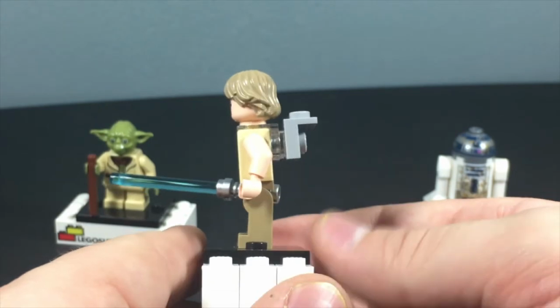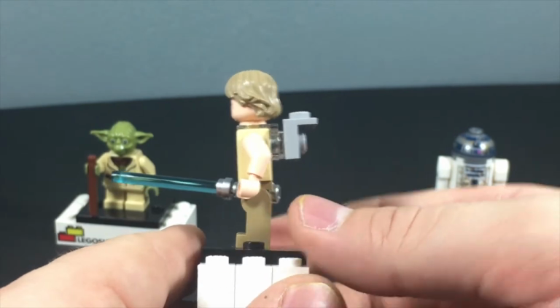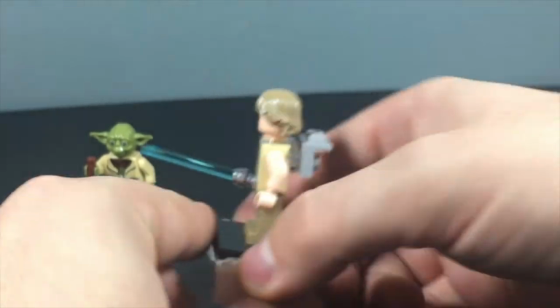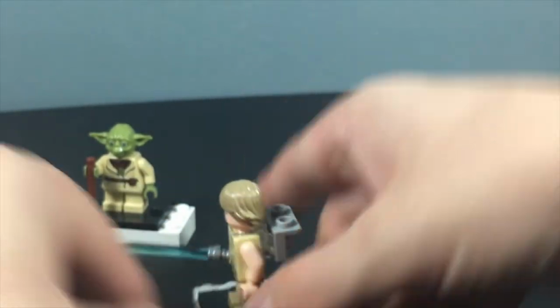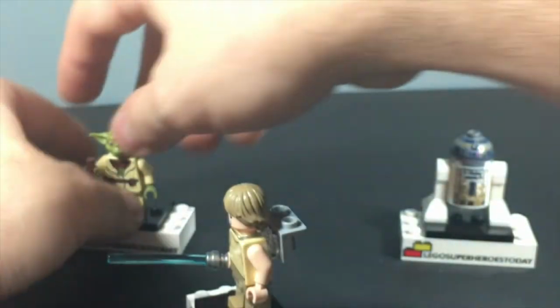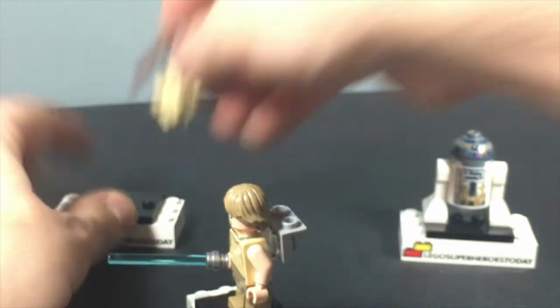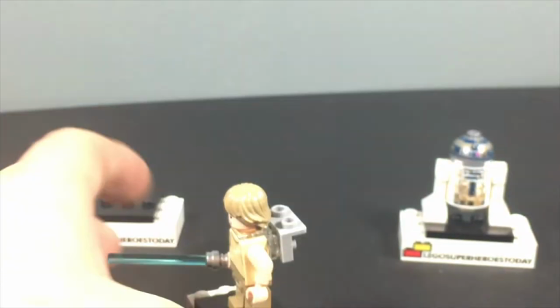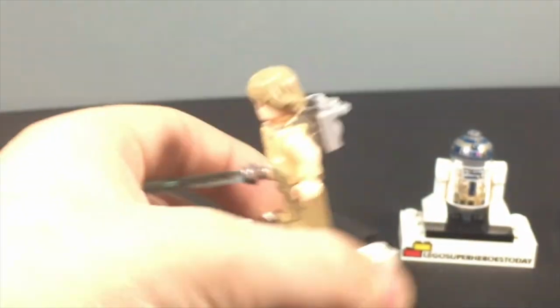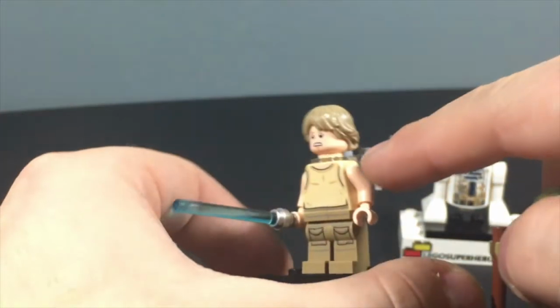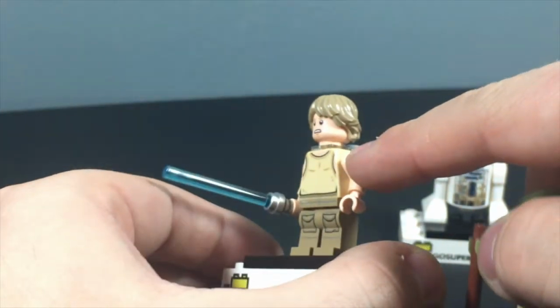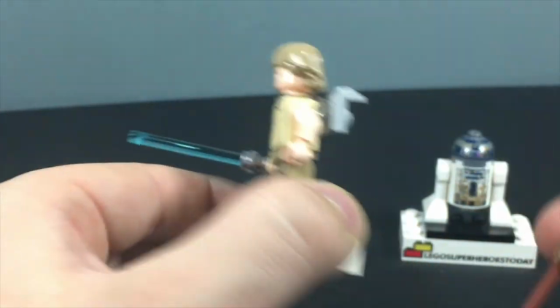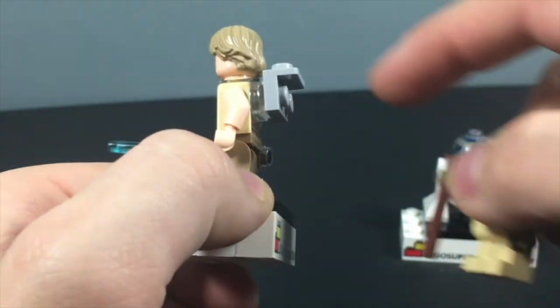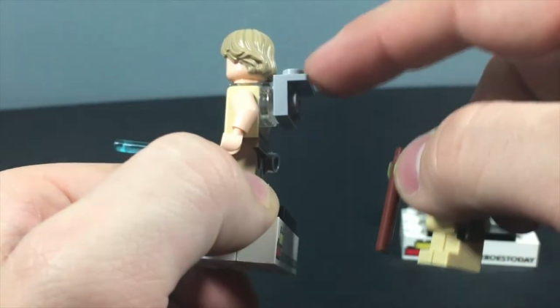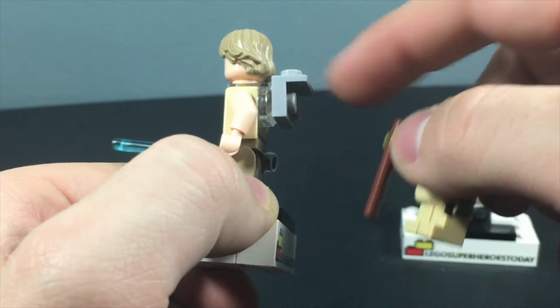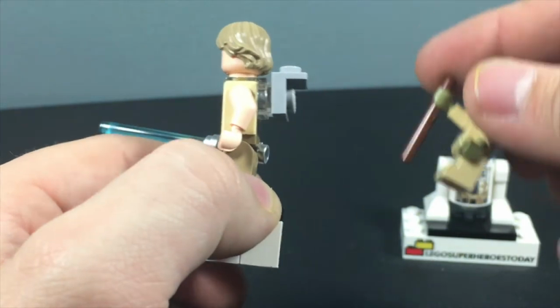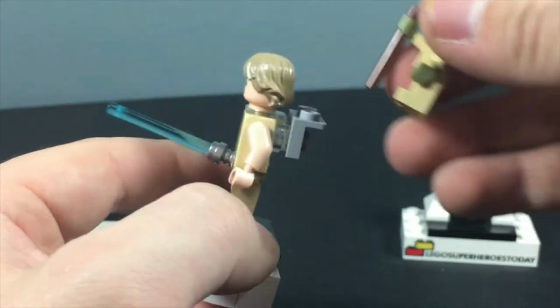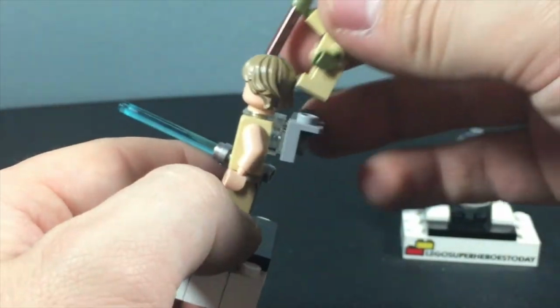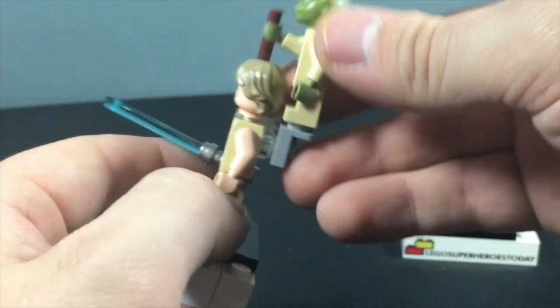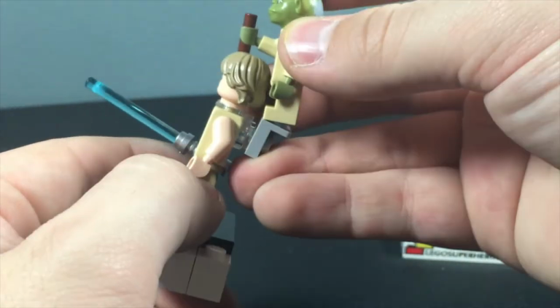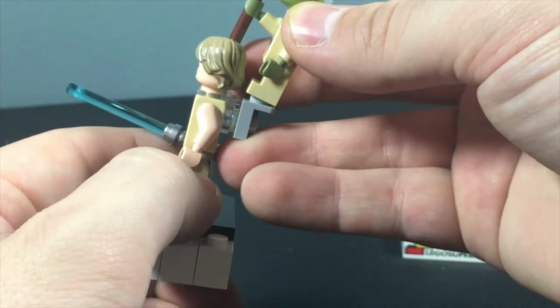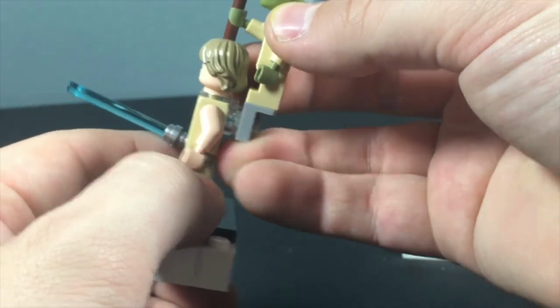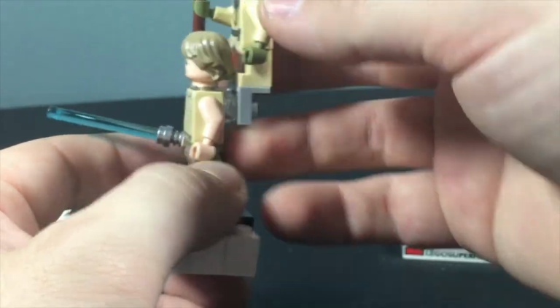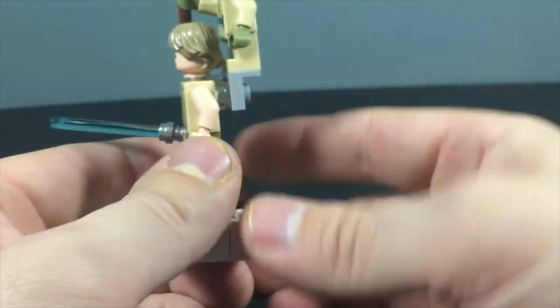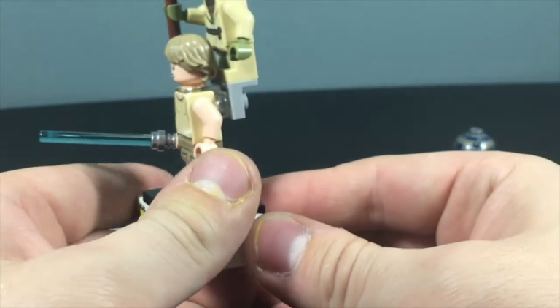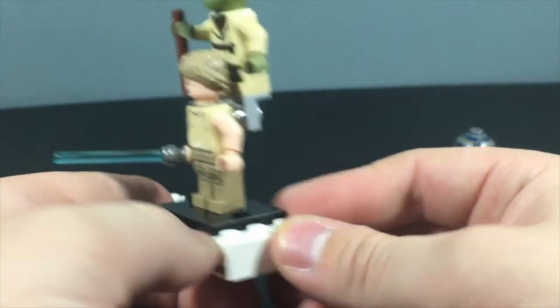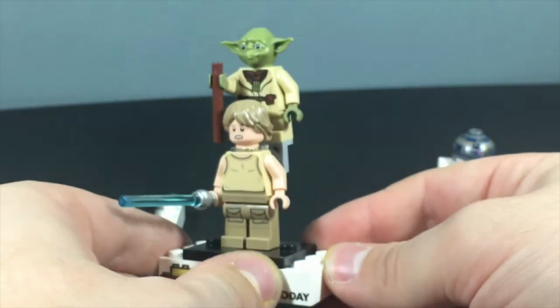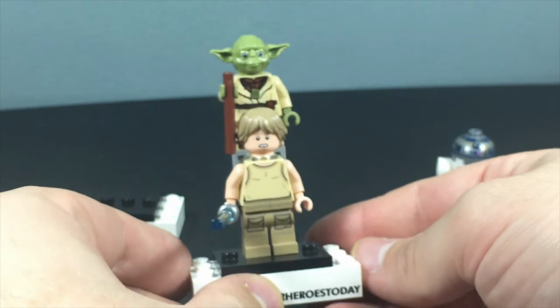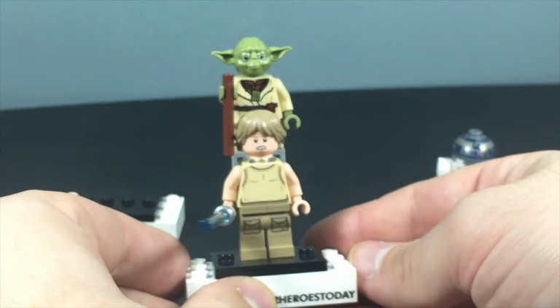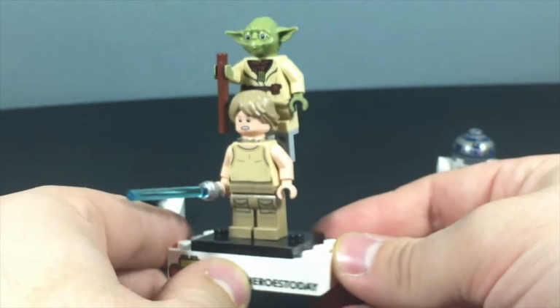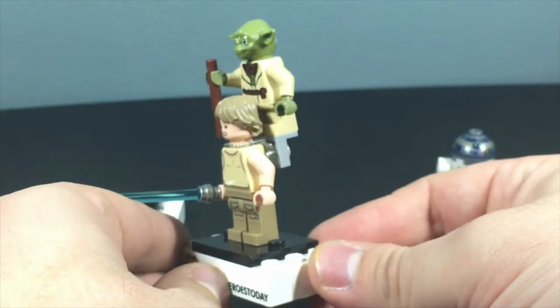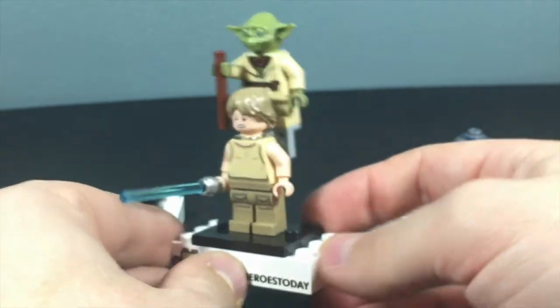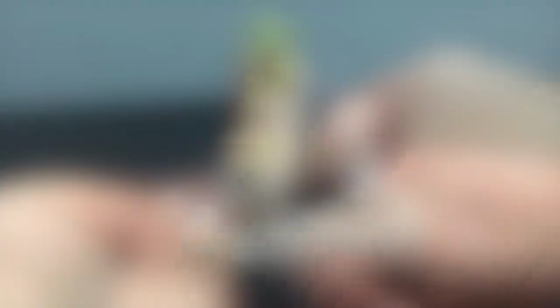On the back, Luke has a clear neck piece that holds on this backpack piece, so you can put Yoda on his back and have Yoda train him on Dagobah. All in all, that's really cool.